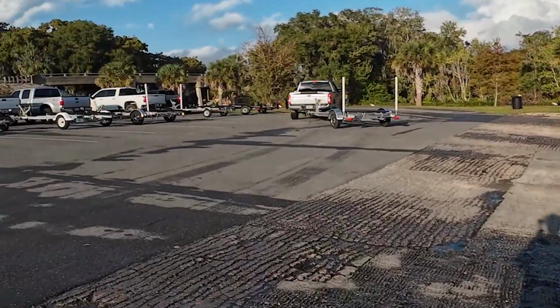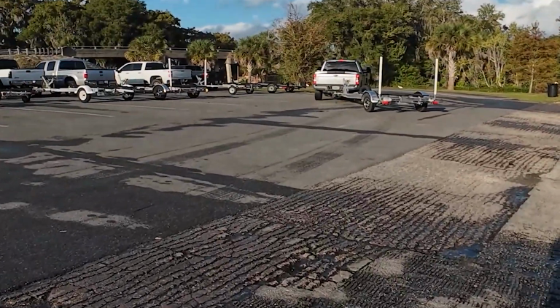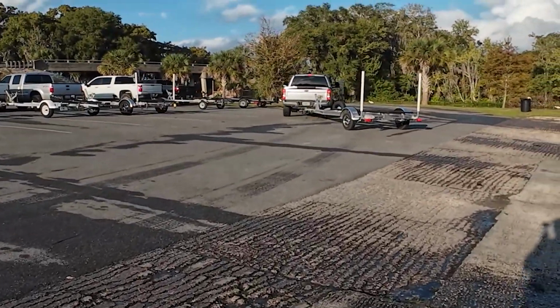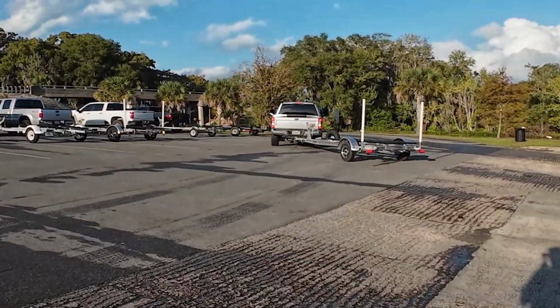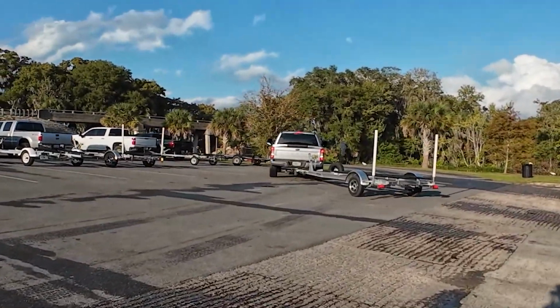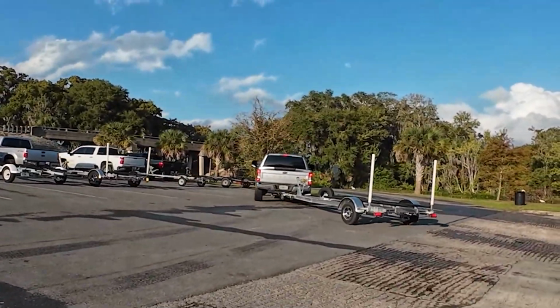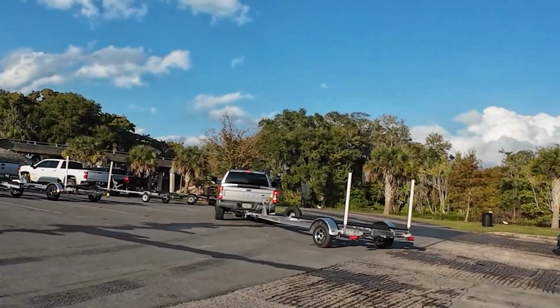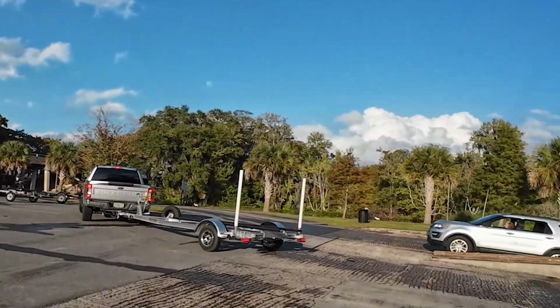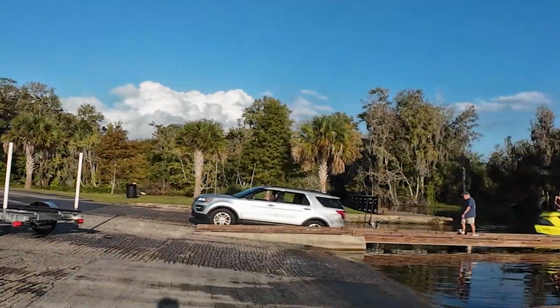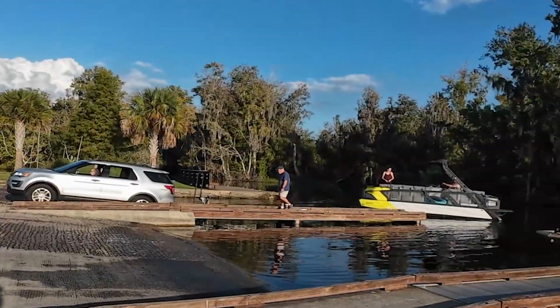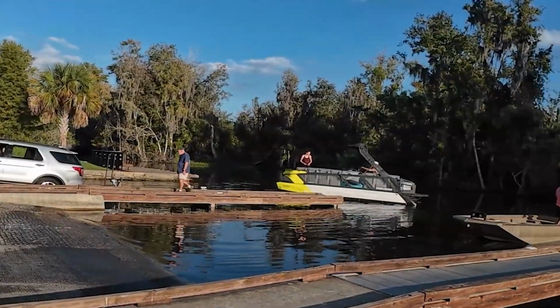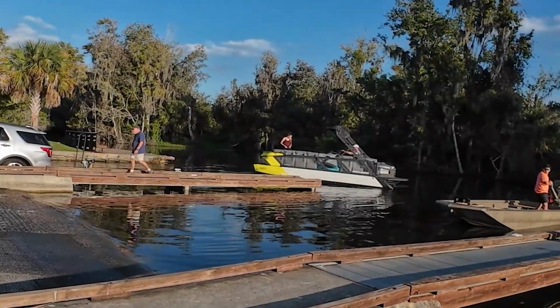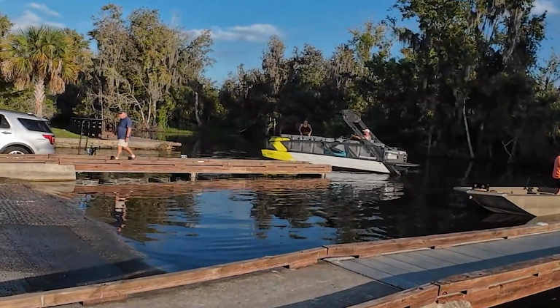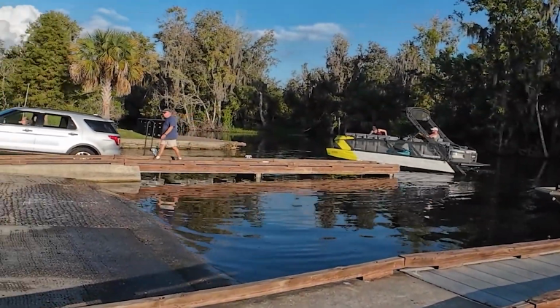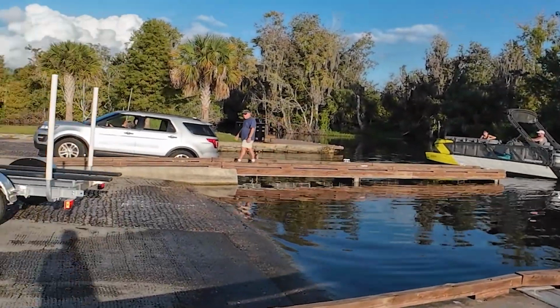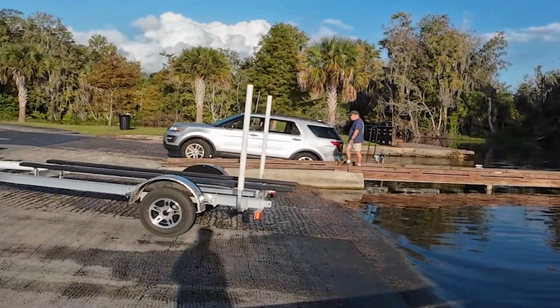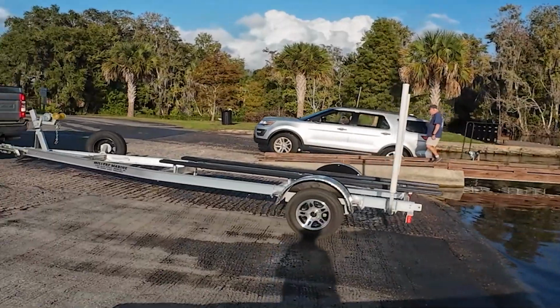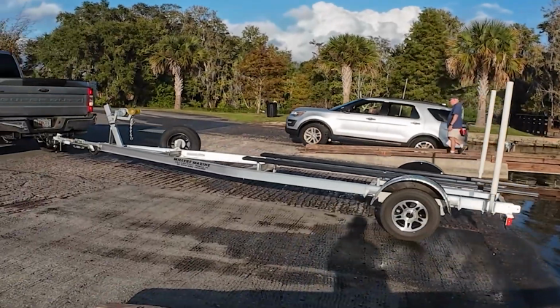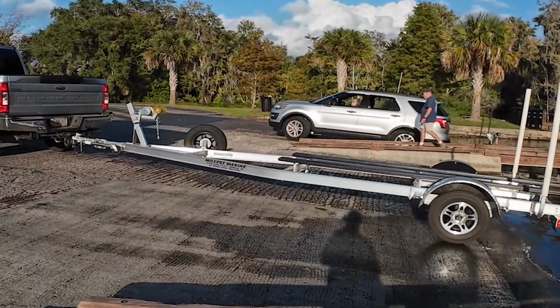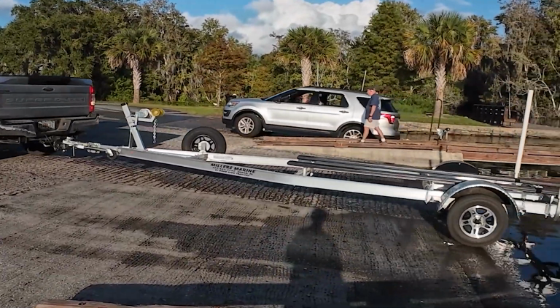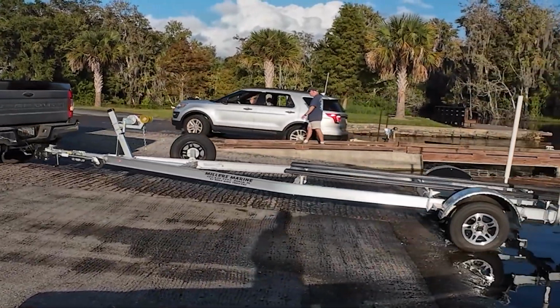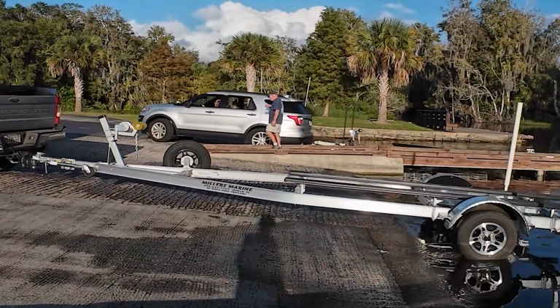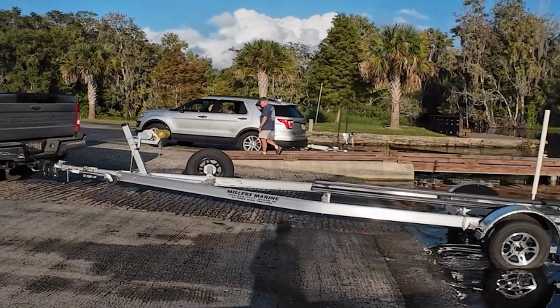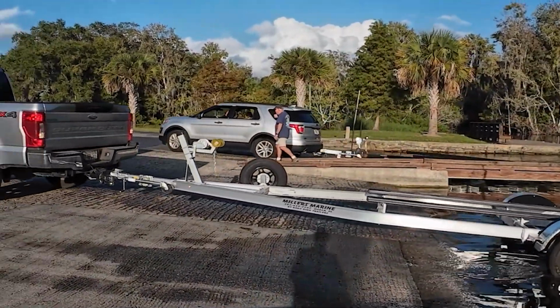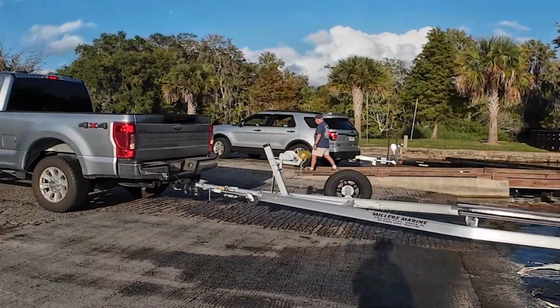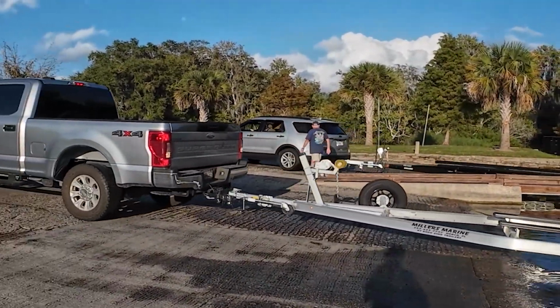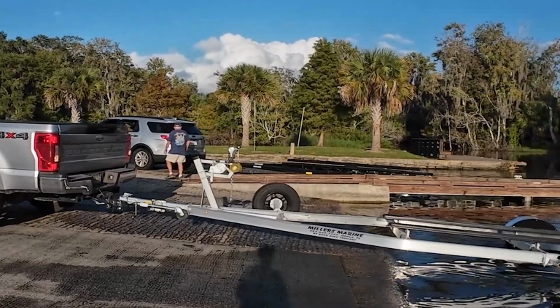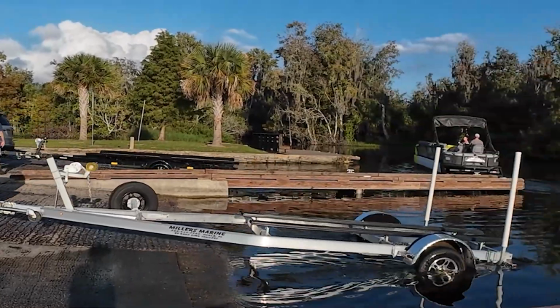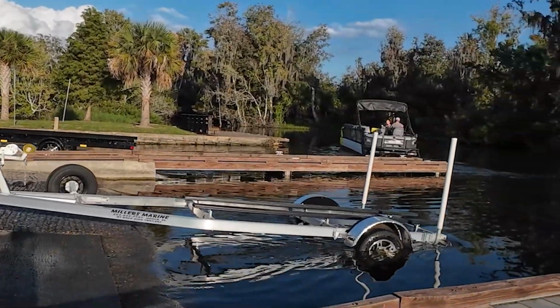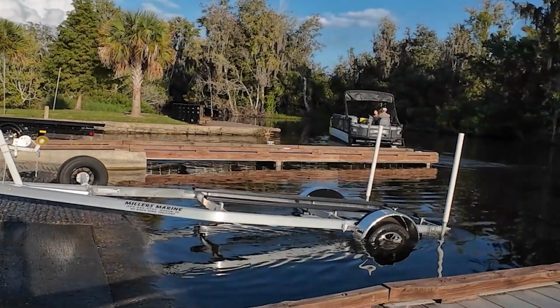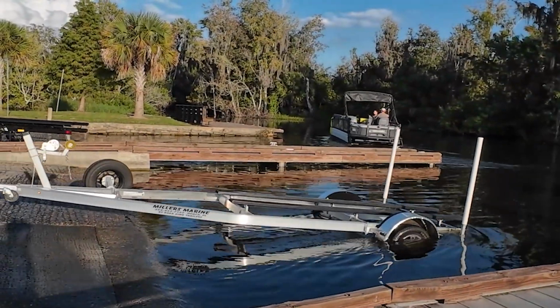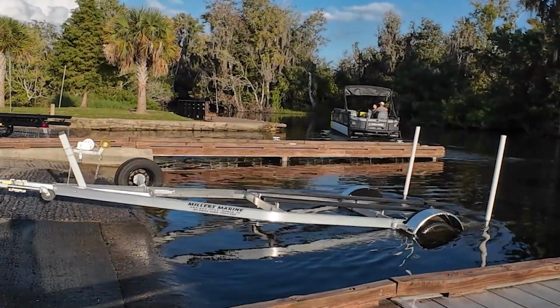This guy's coming in with the trailer. The Sea-Dew boat's going out. Here comes this guy in — Miller's Marine. The Sea-Dew boat is out.